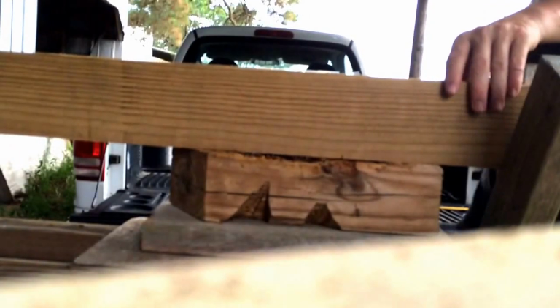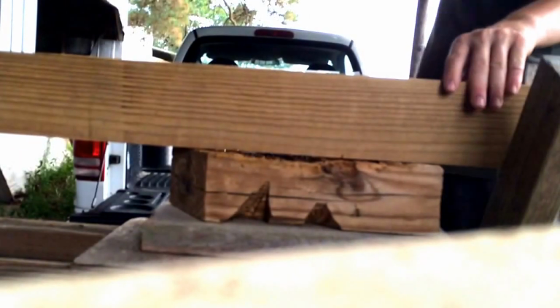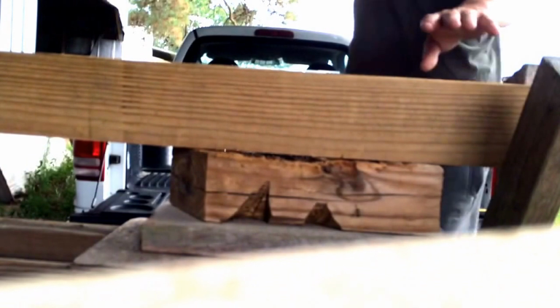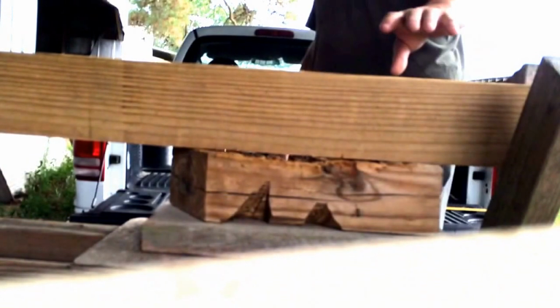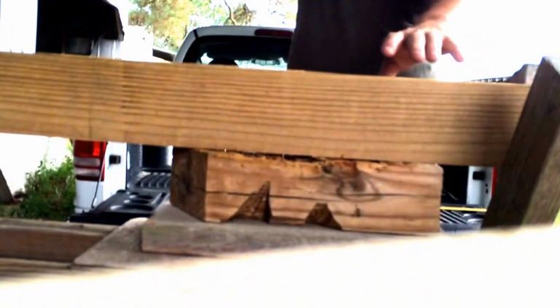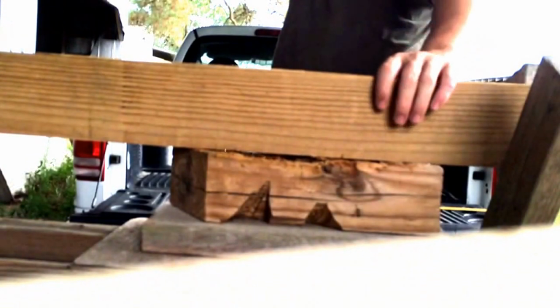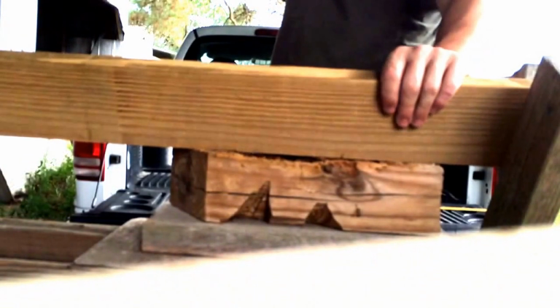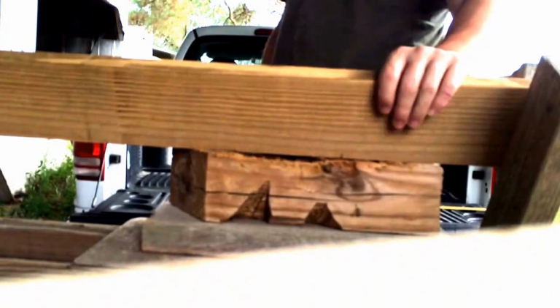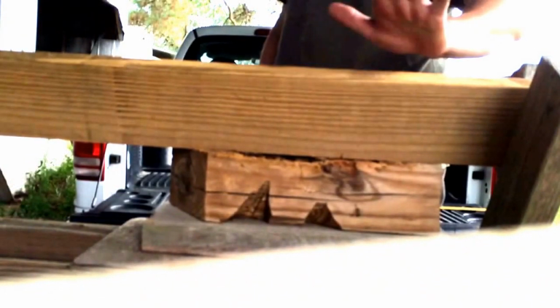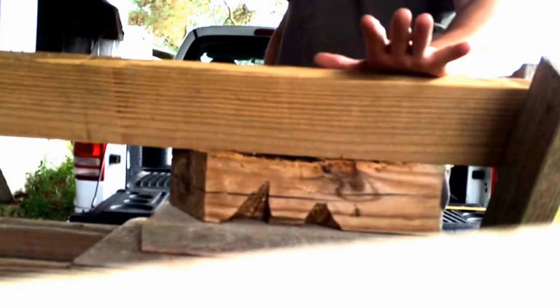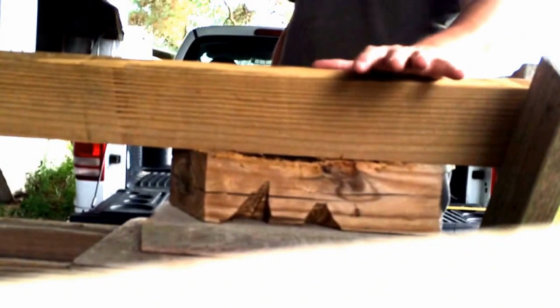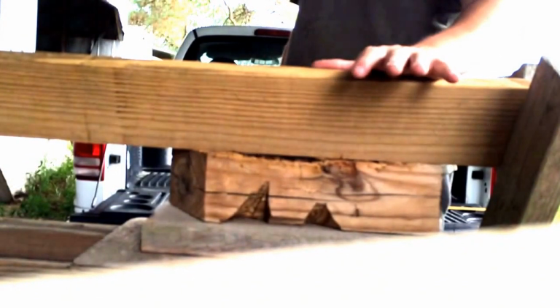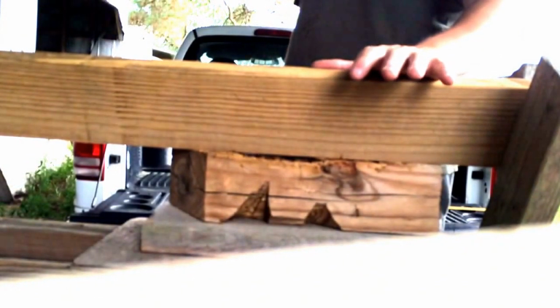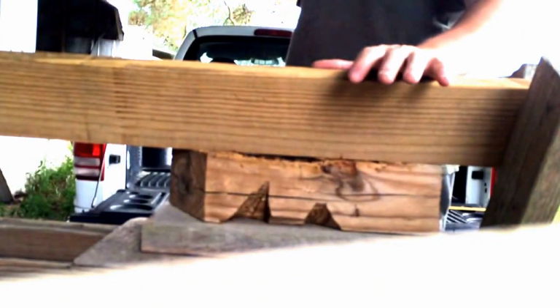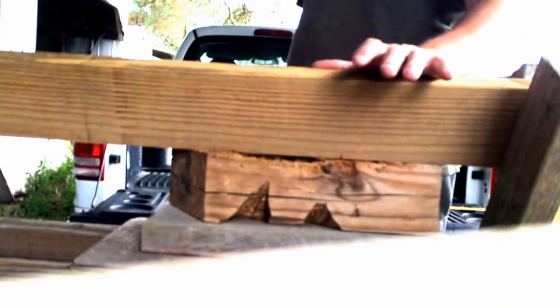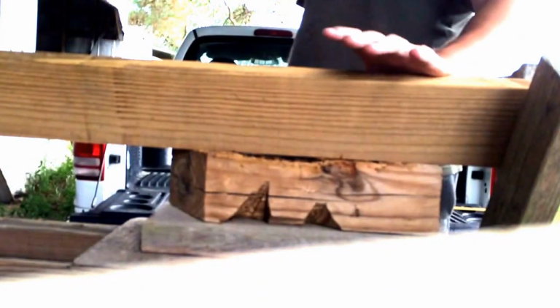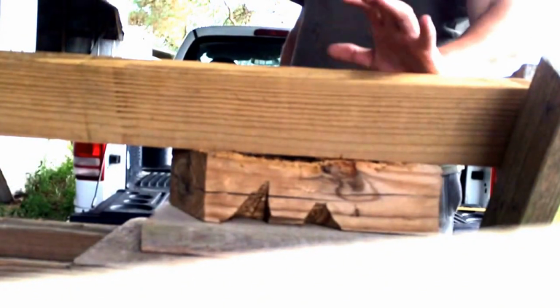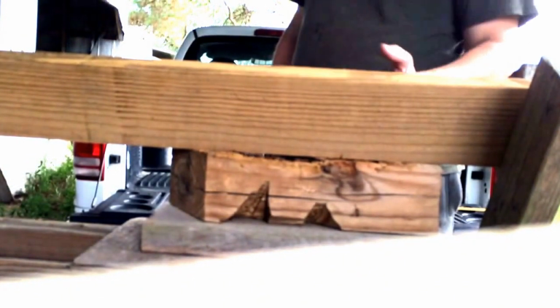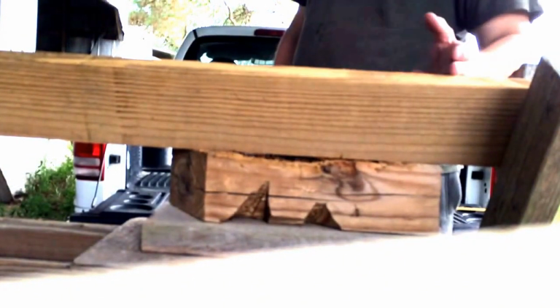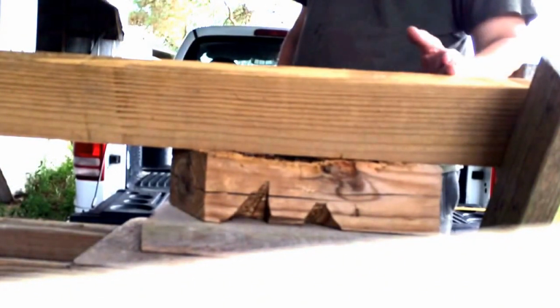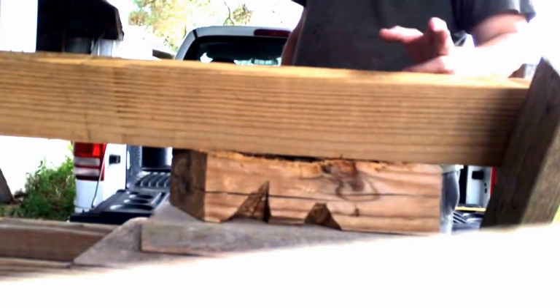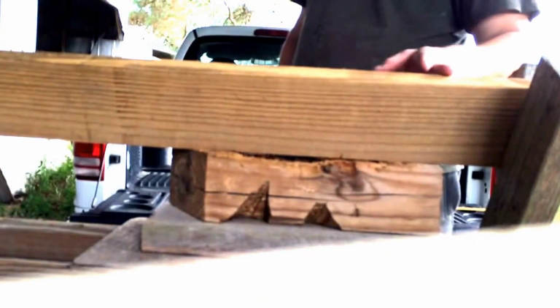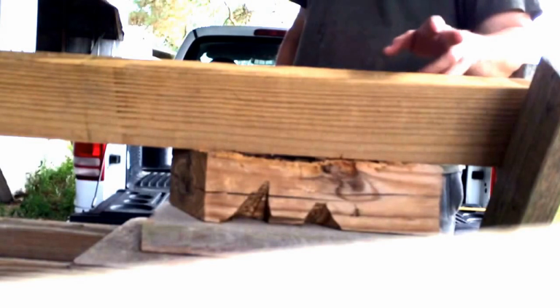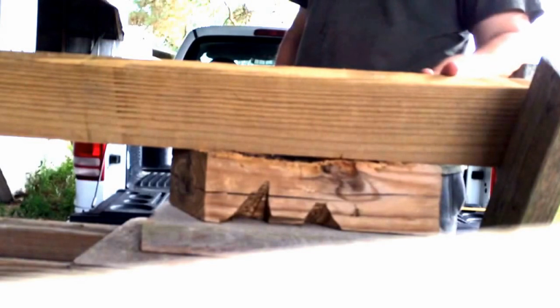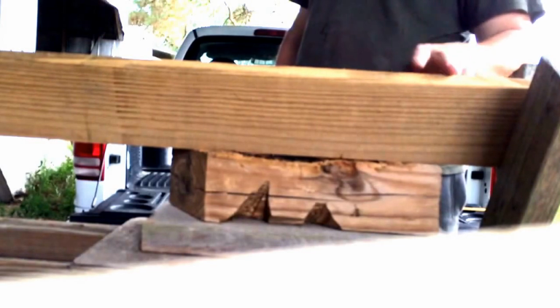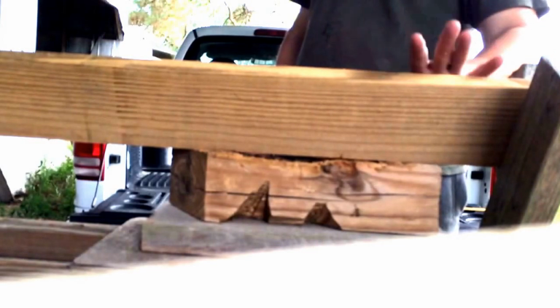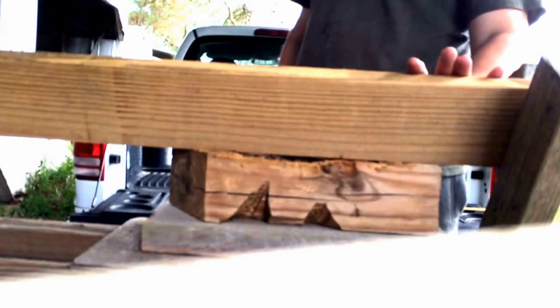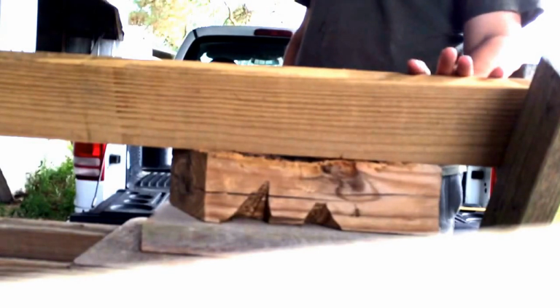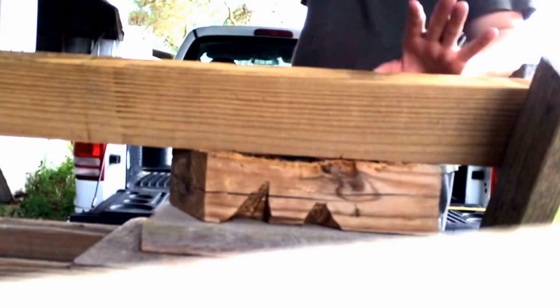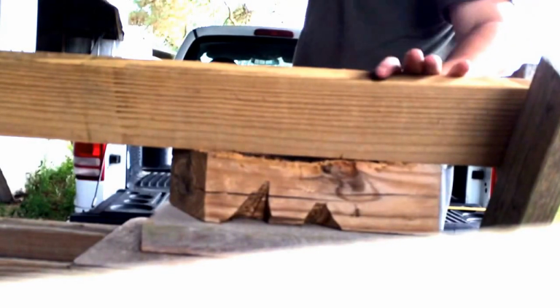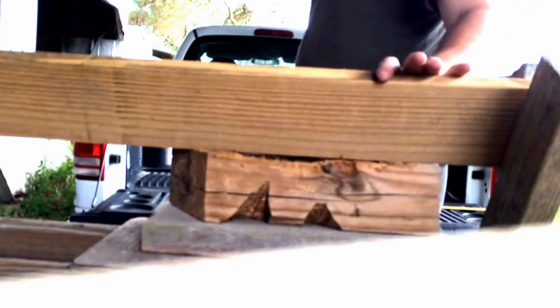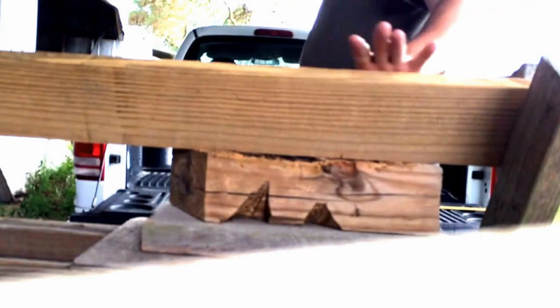This is a piece of treated wood — it was a 2x10, been ripped down. This is actually 2x4 and a quarter after it's been ripped.